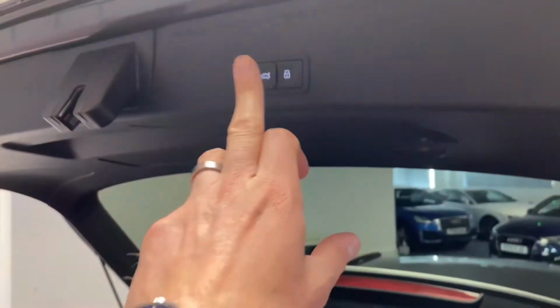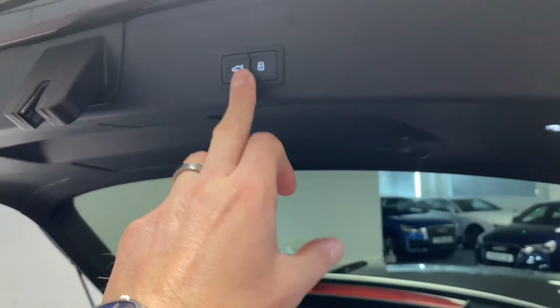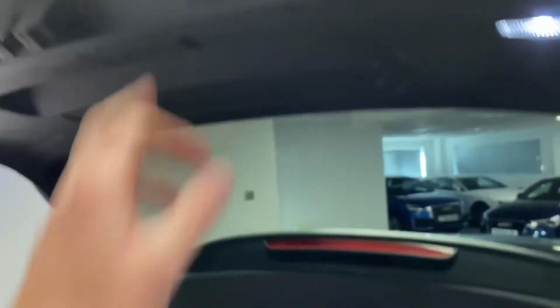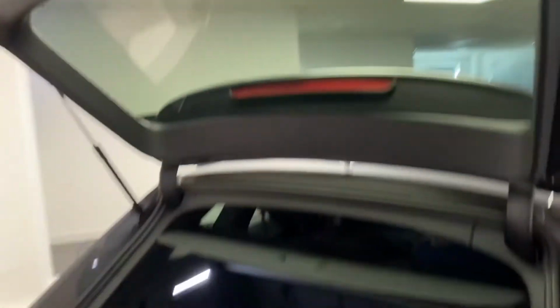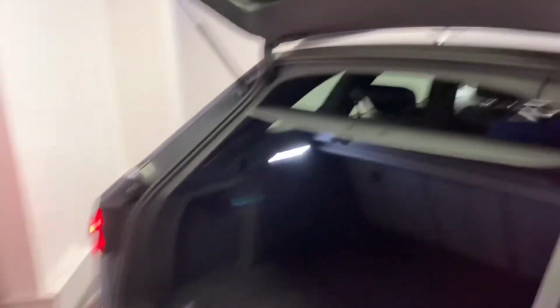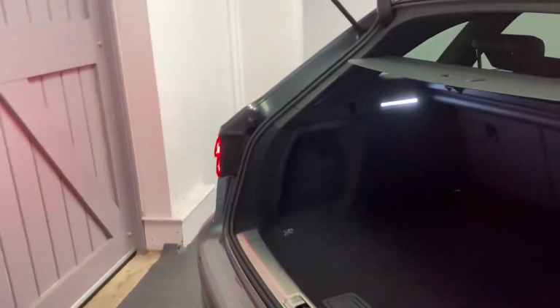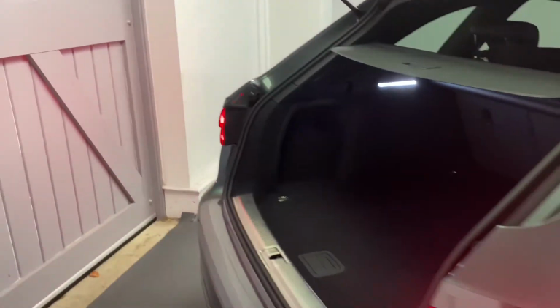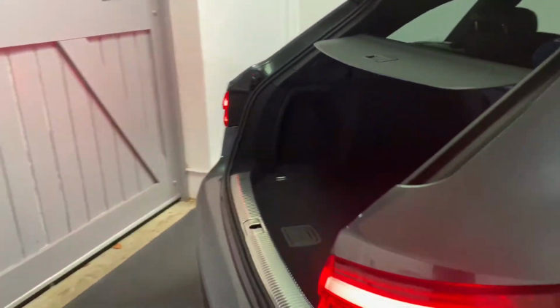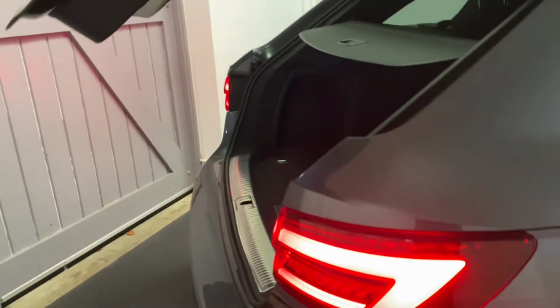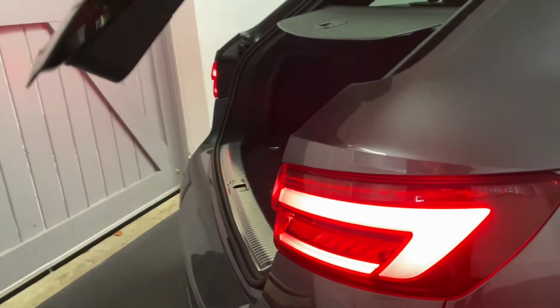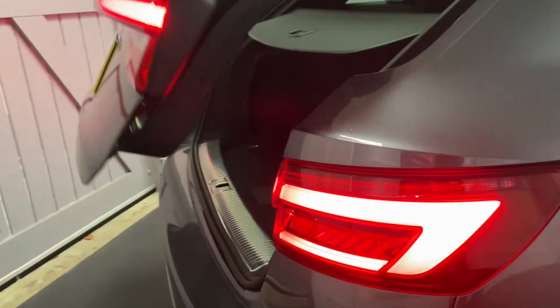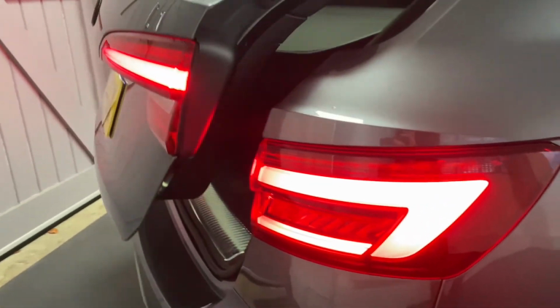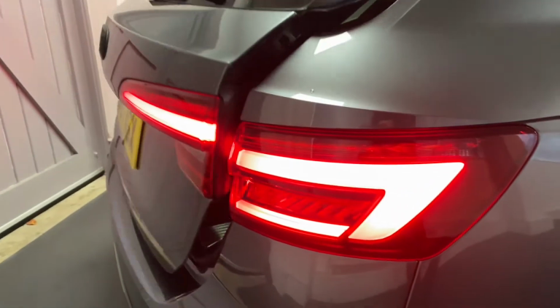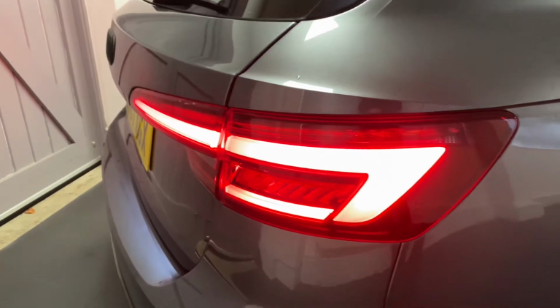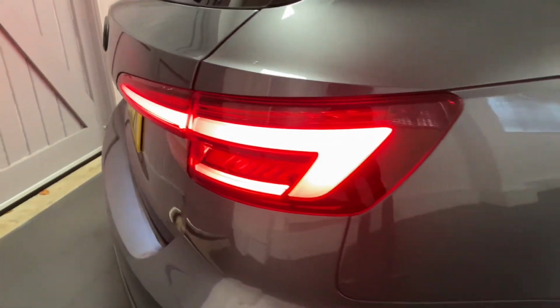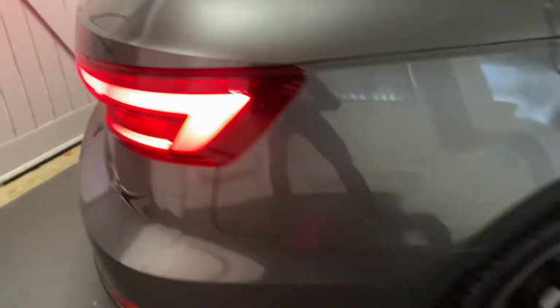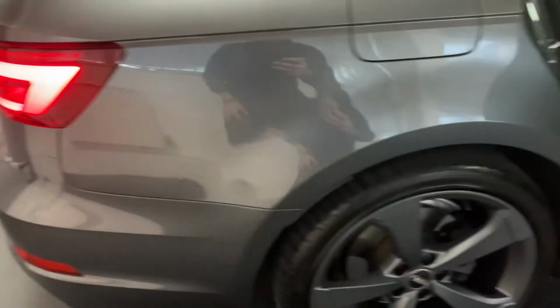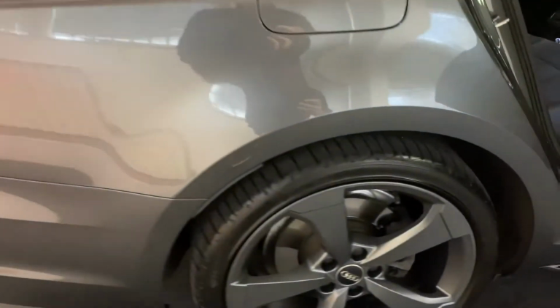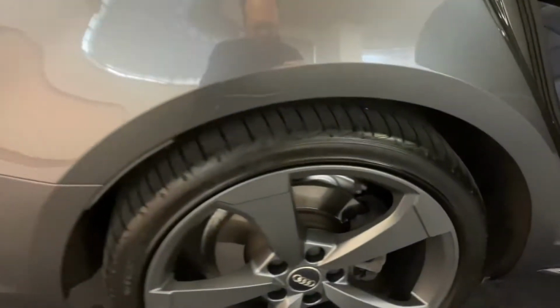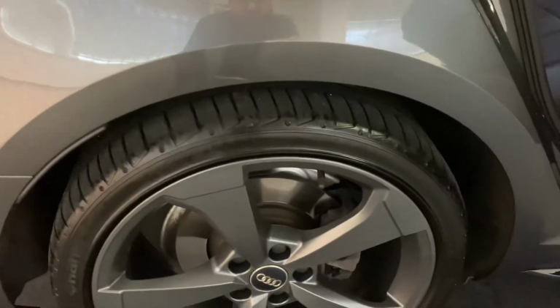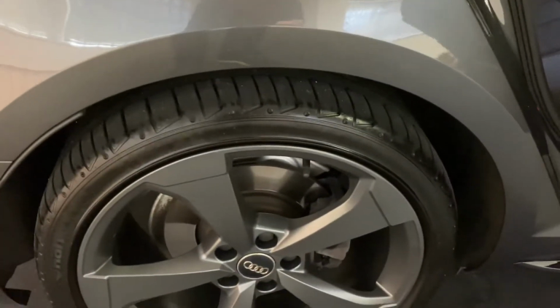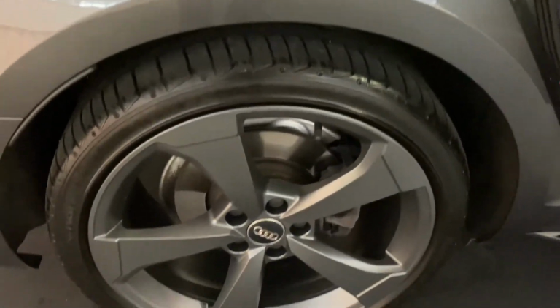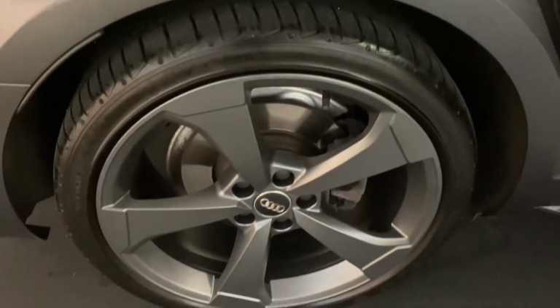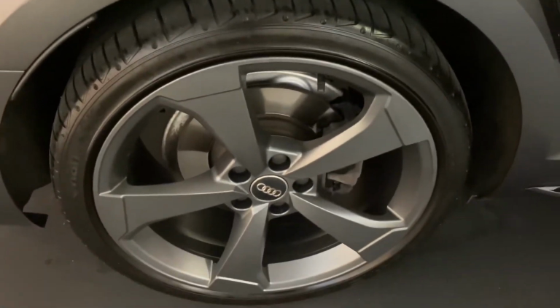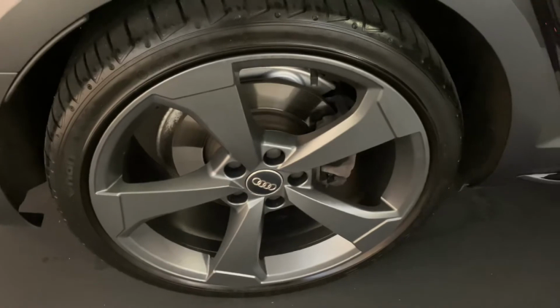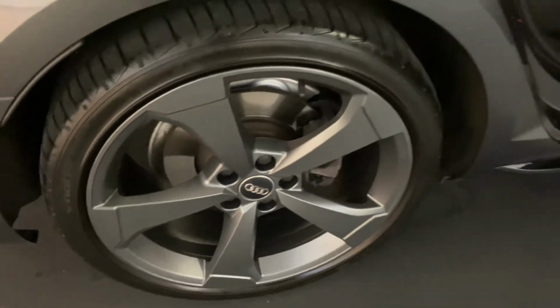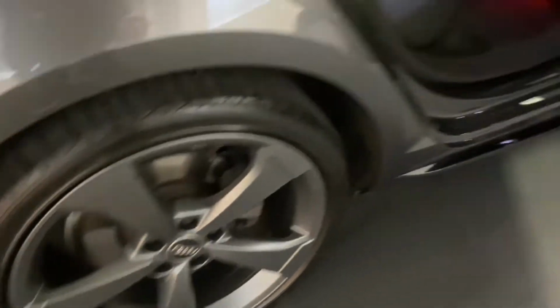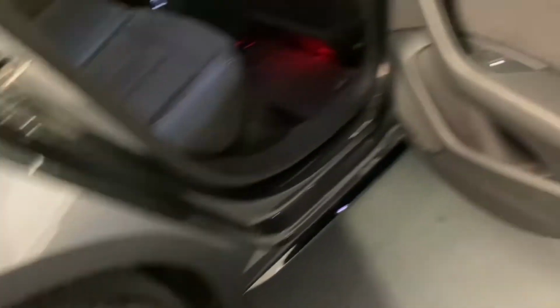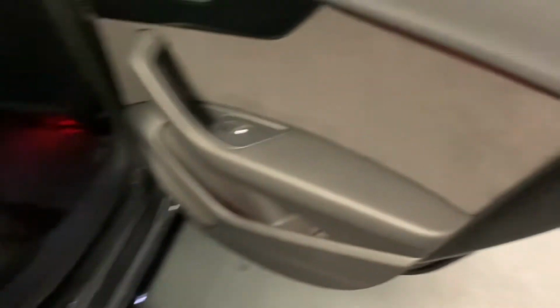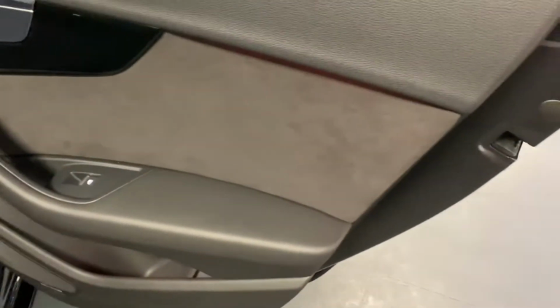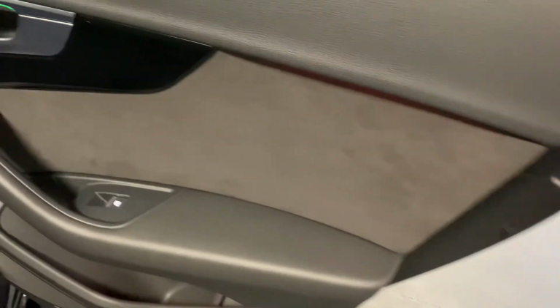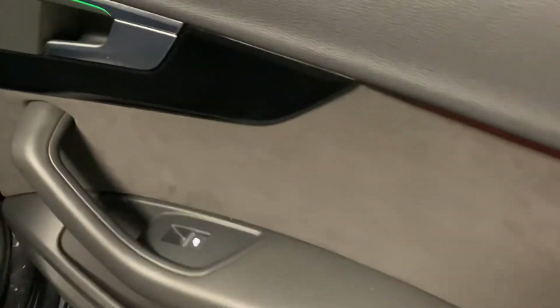There's an electric tailgate, and you'll see the LED lighting that comes down. The car has 19-inch rotors finished in a matte grey finish. As we come inside, we've got the Alcantara interior.